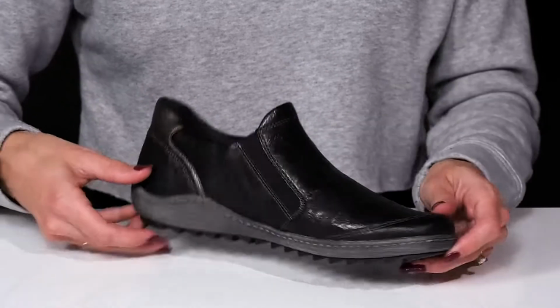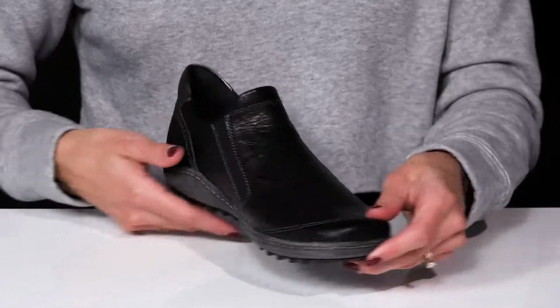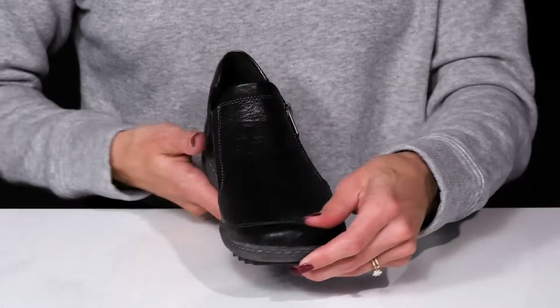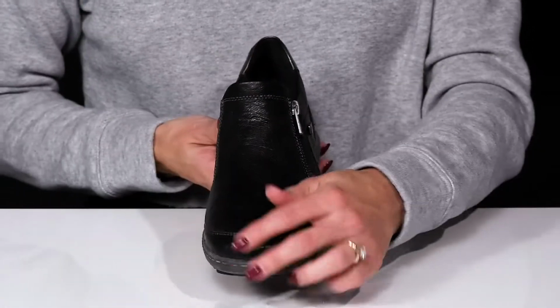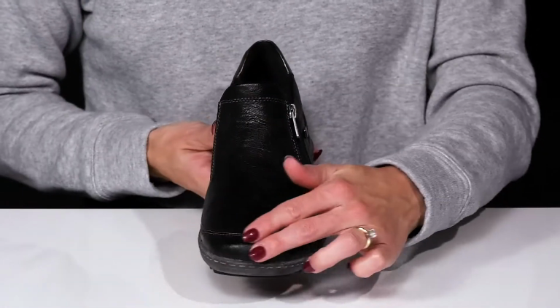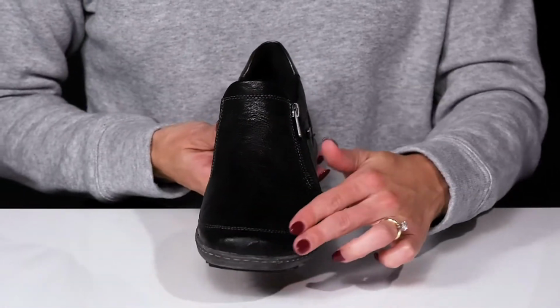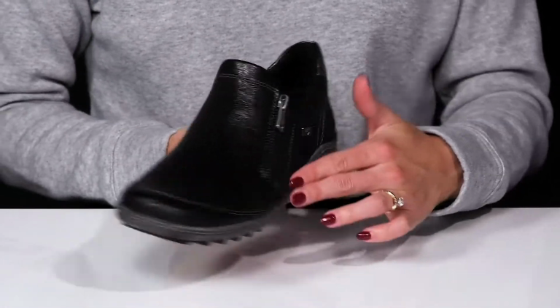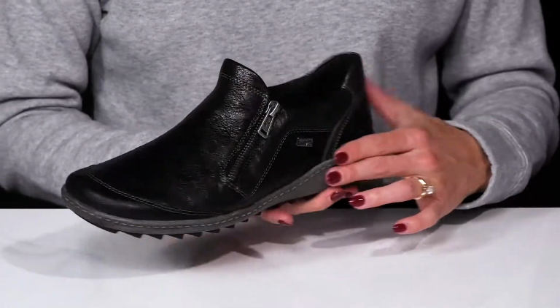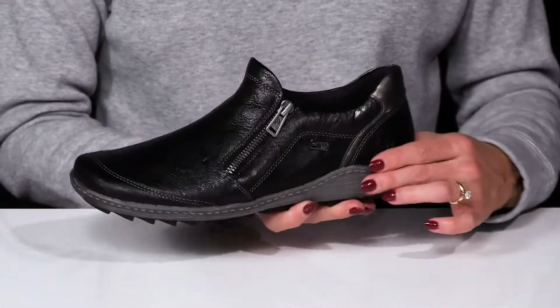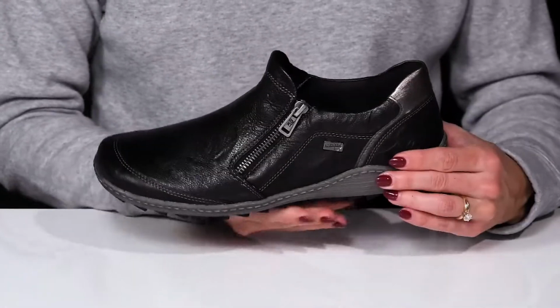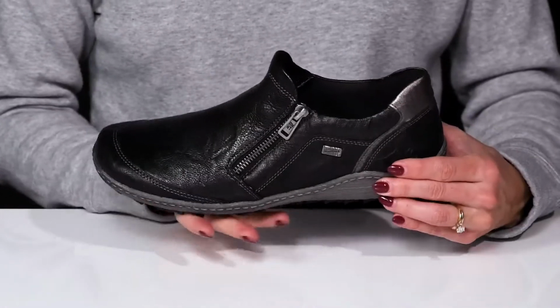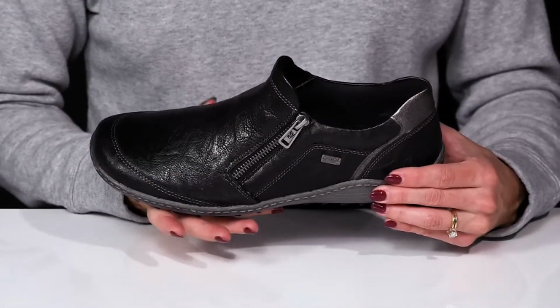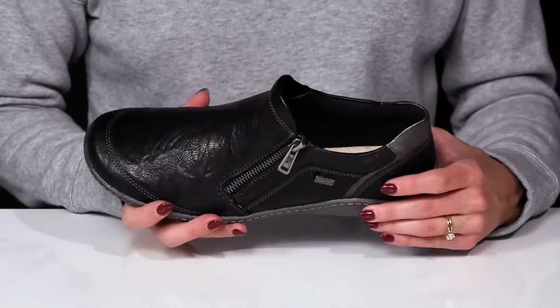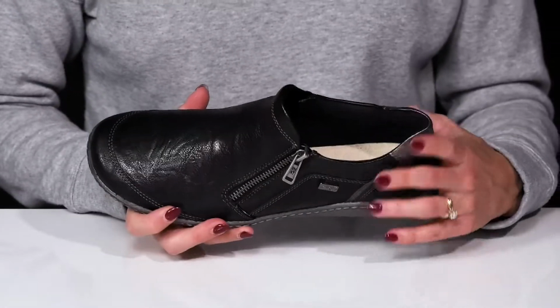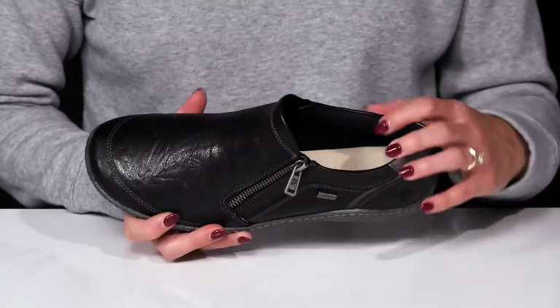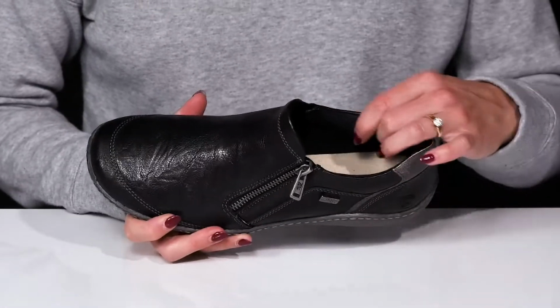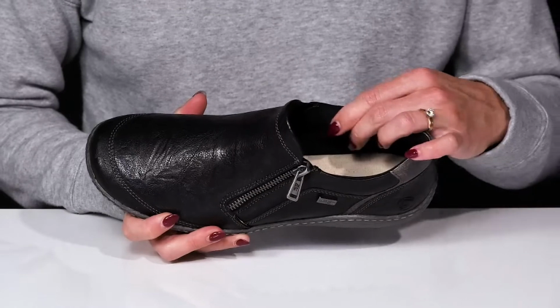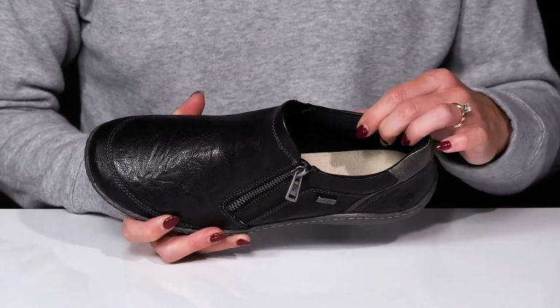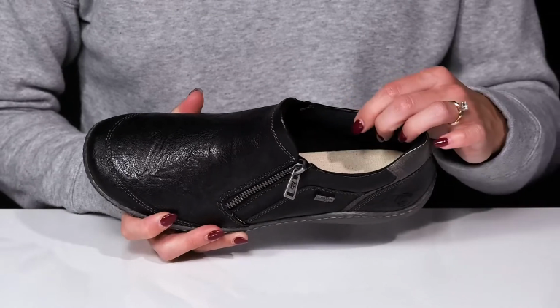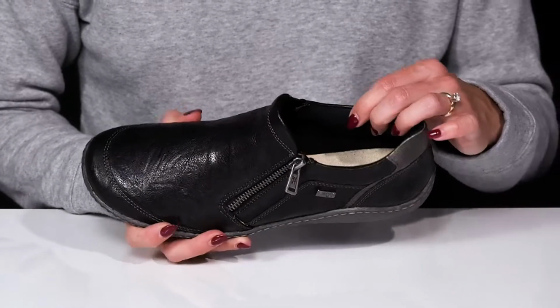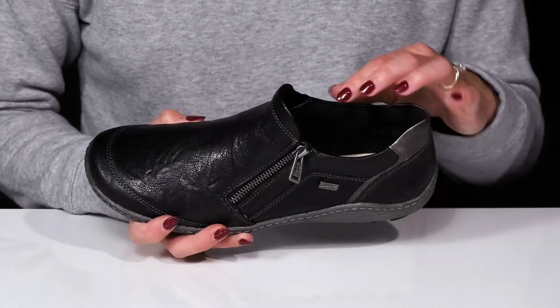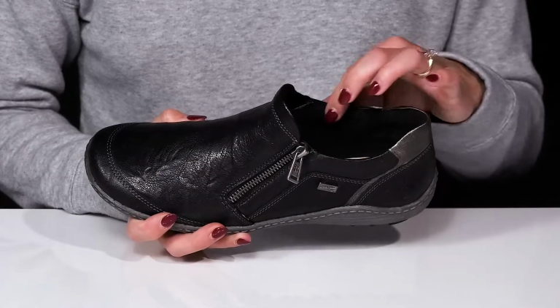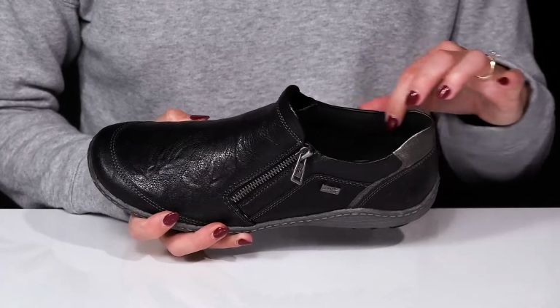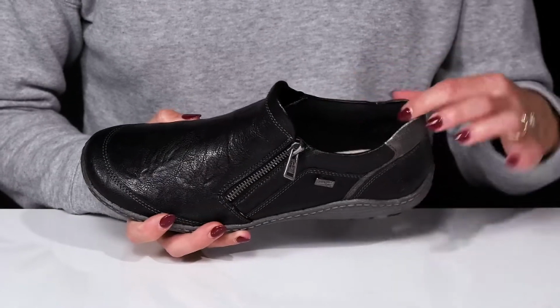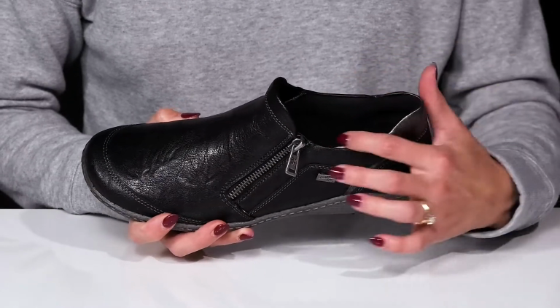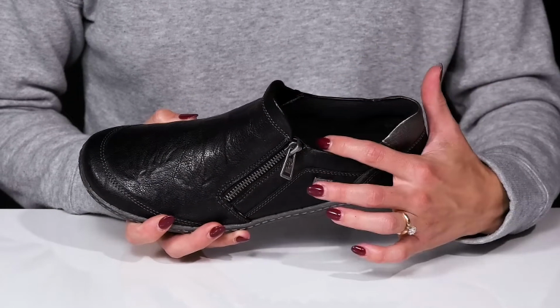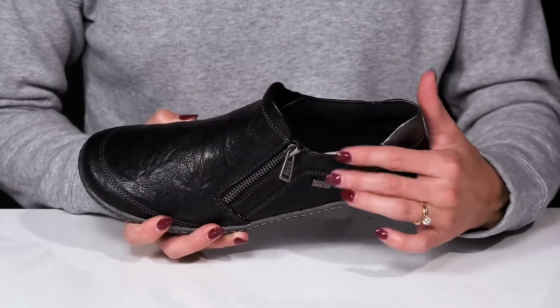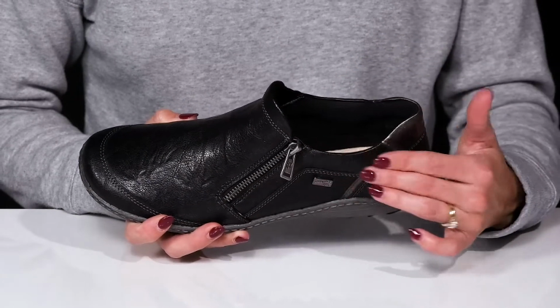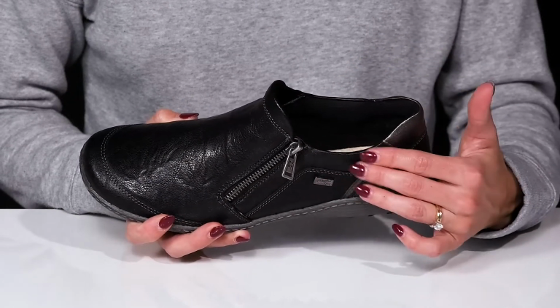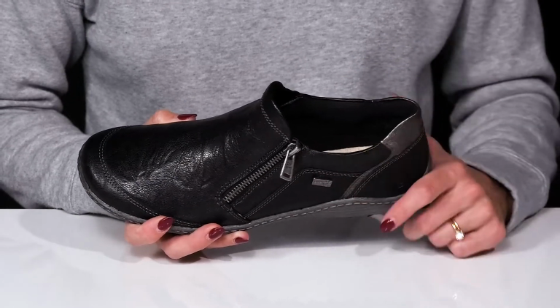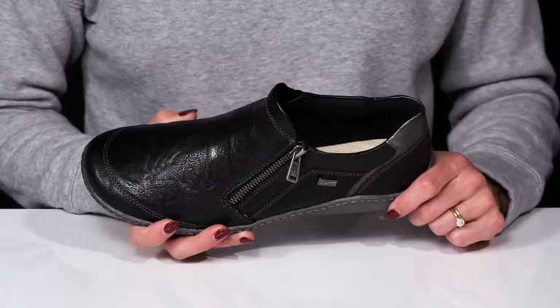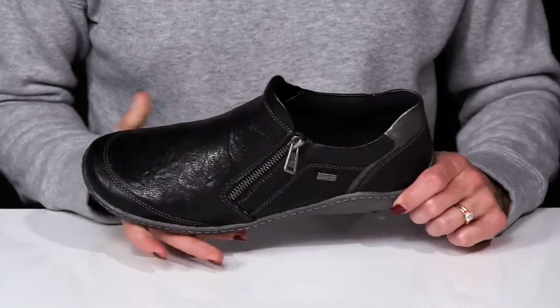These offer a closed round toe construction, and inside they have a nice soft textile lining with cushioning around the collar, so that's going to feel comfy as well.